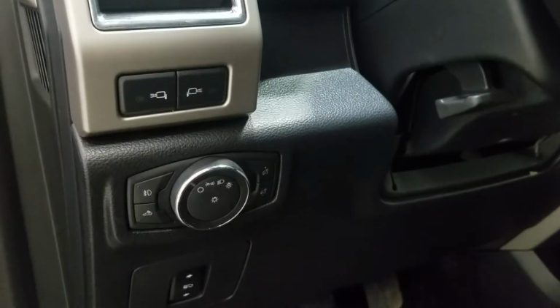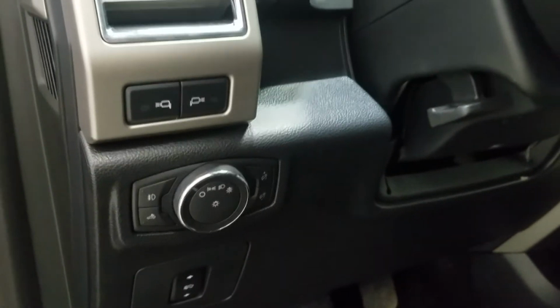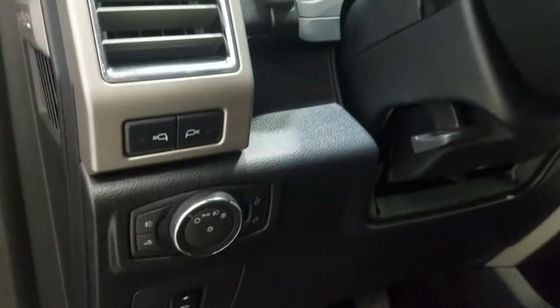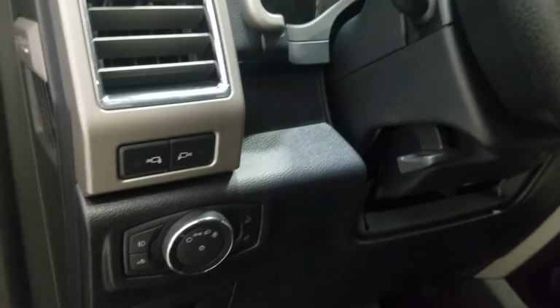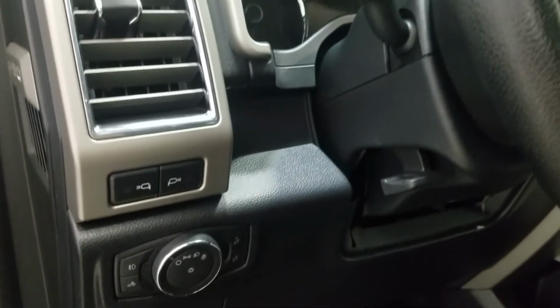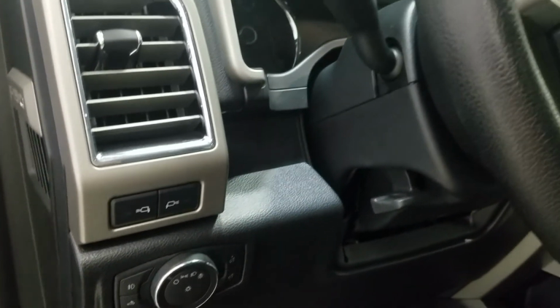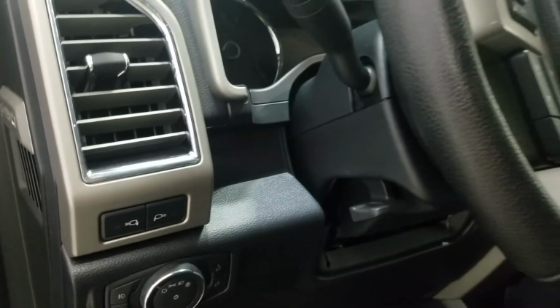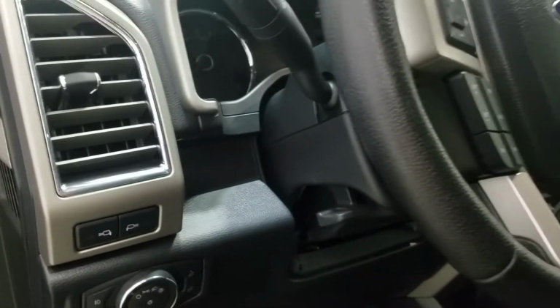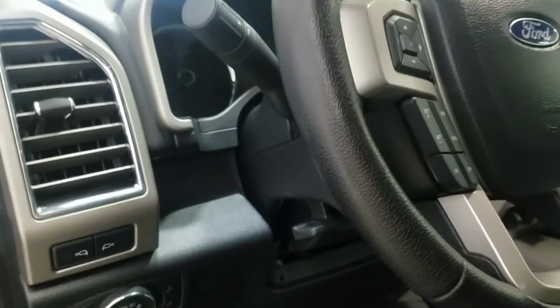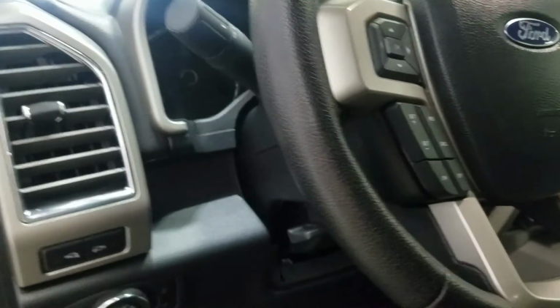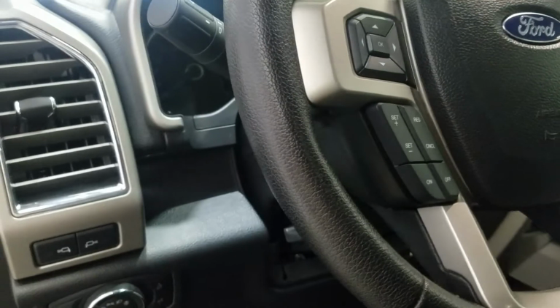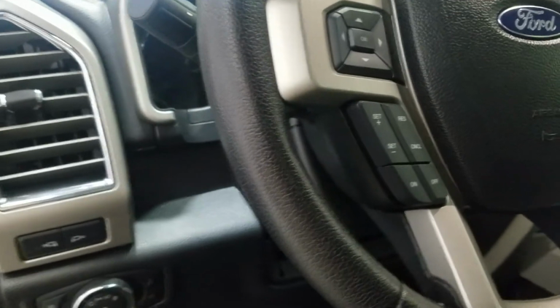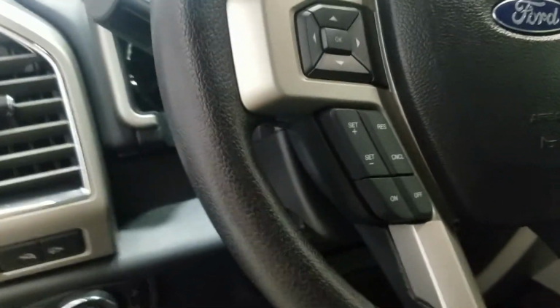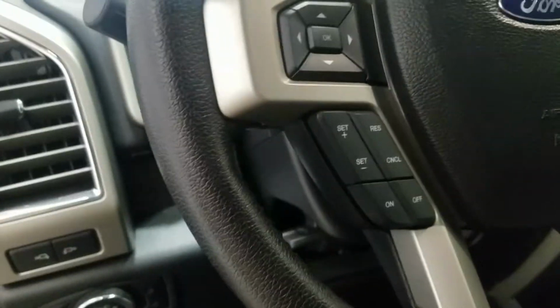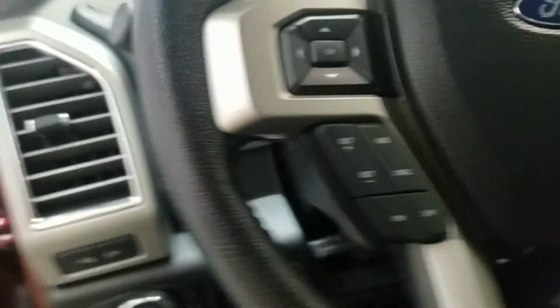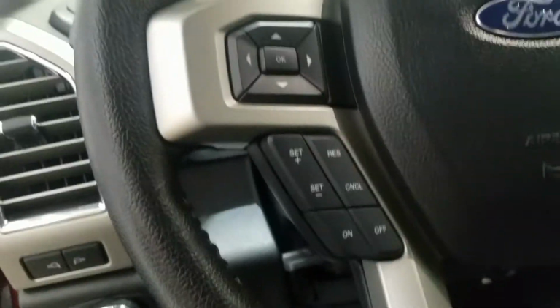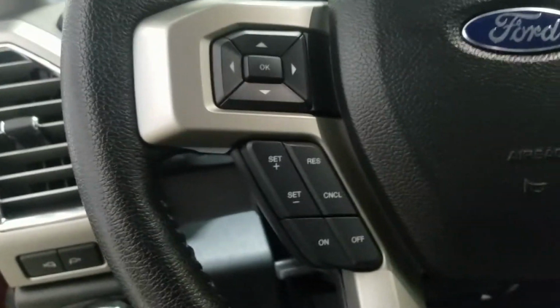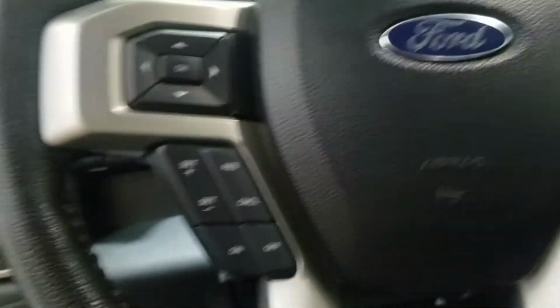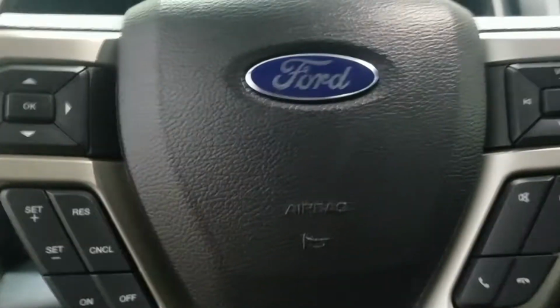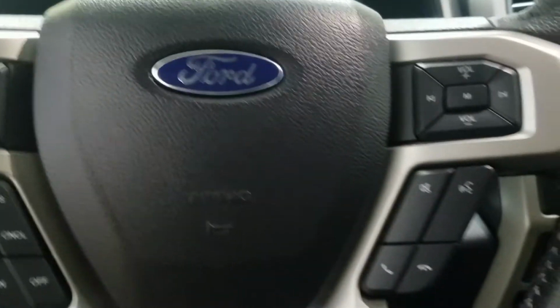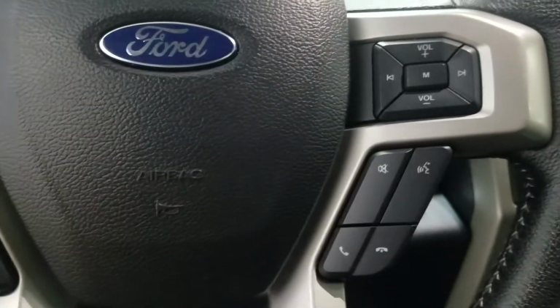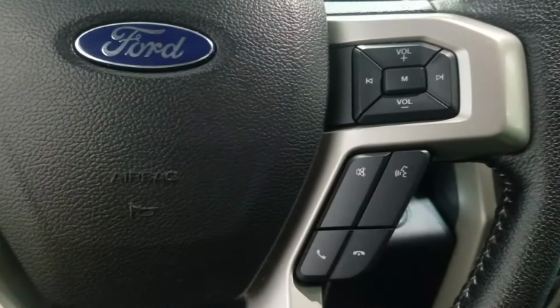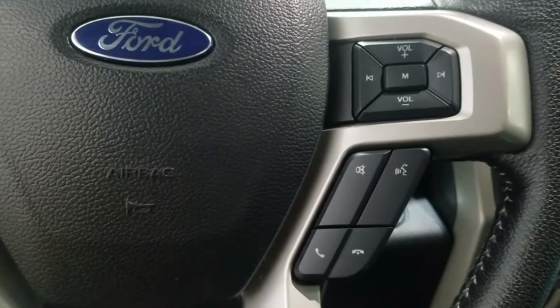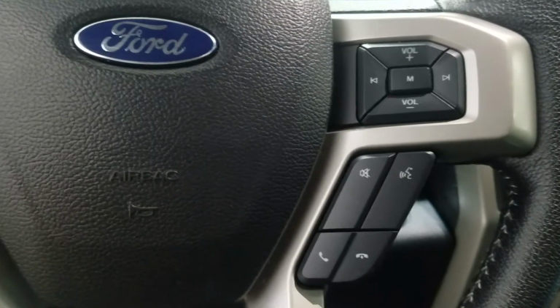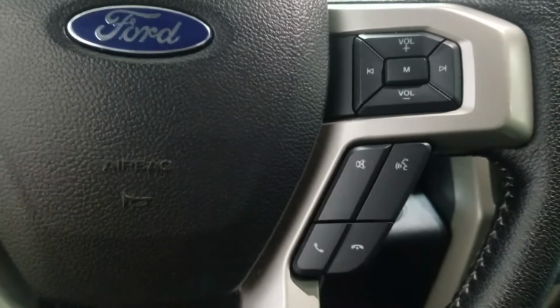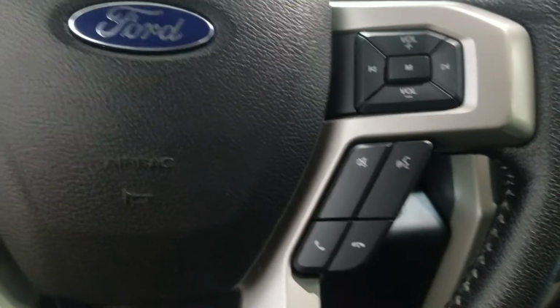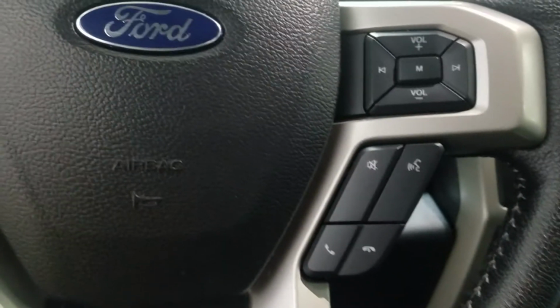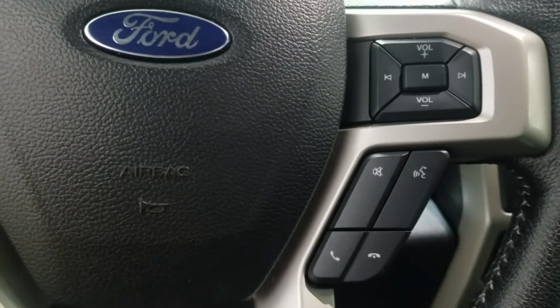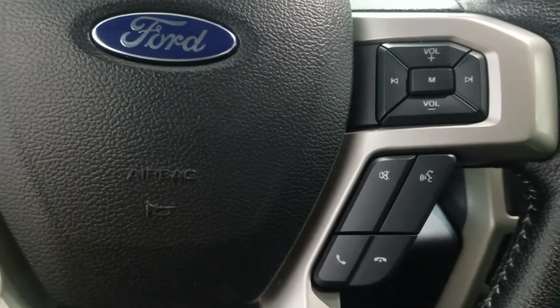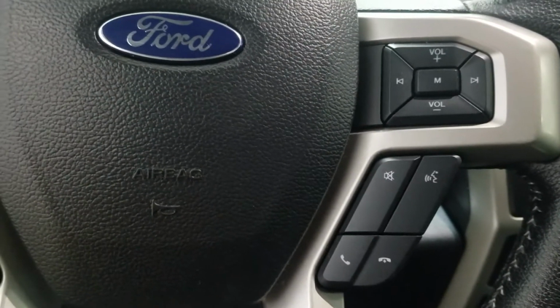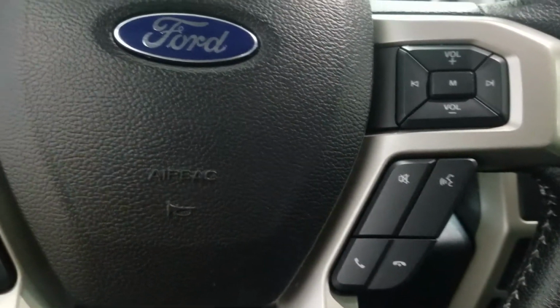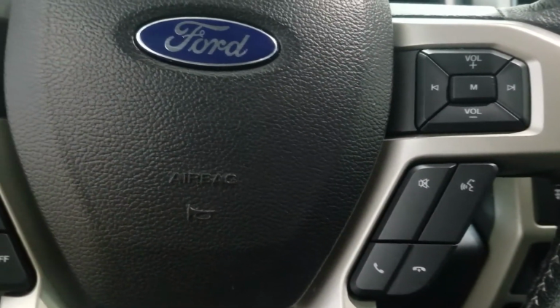We have a tilt steering wheel with cruise control settings located on the left of the steering wheel, and on the right we have media controls as well as voice activation for hands-free.